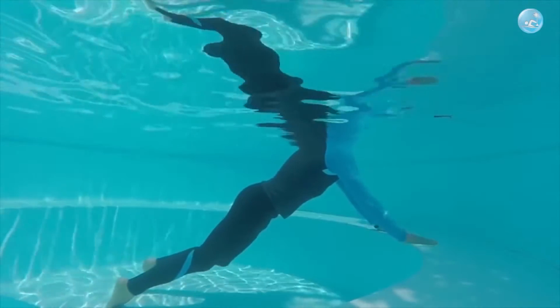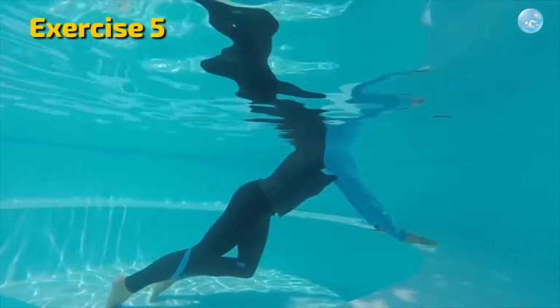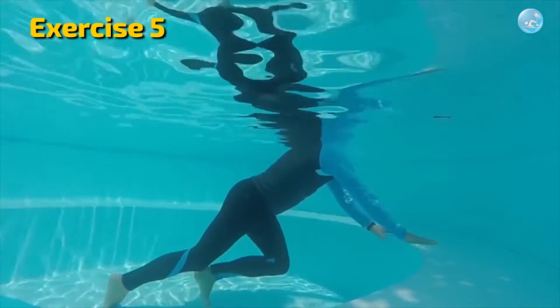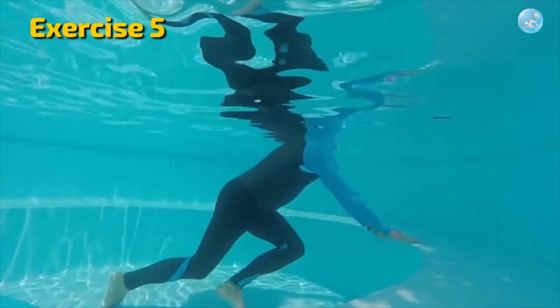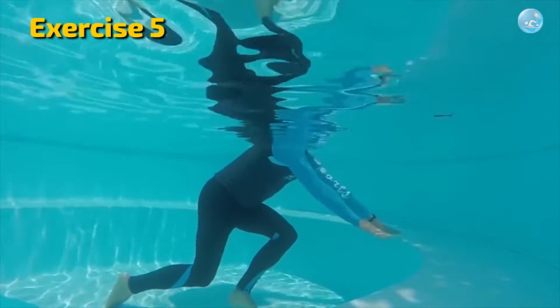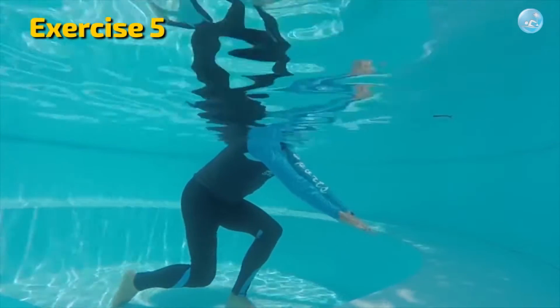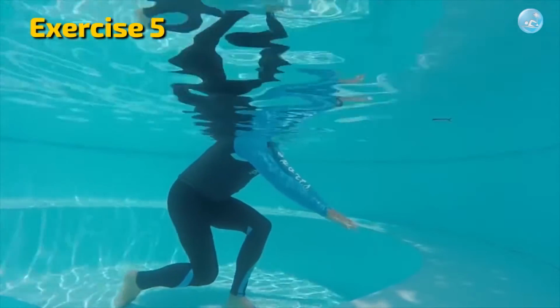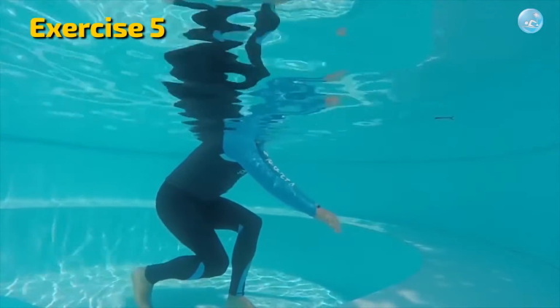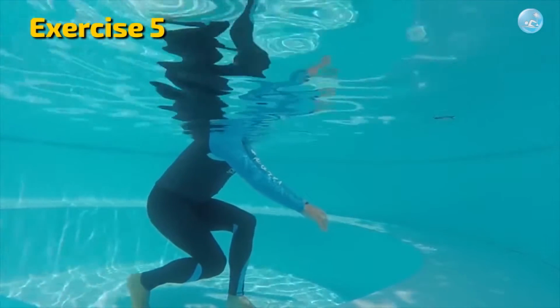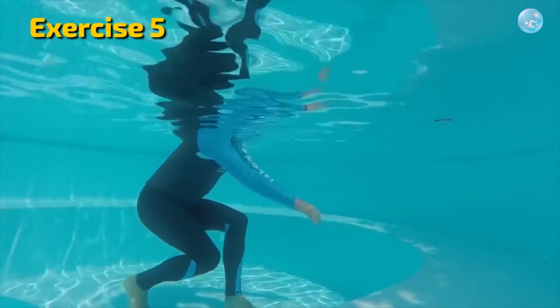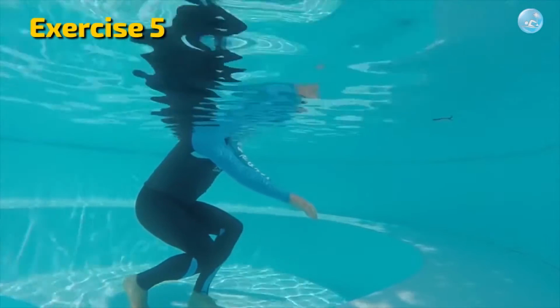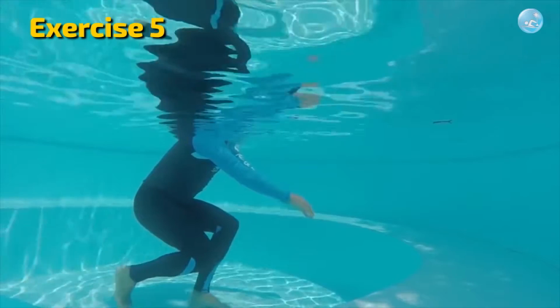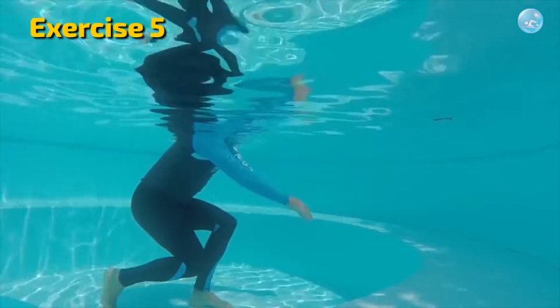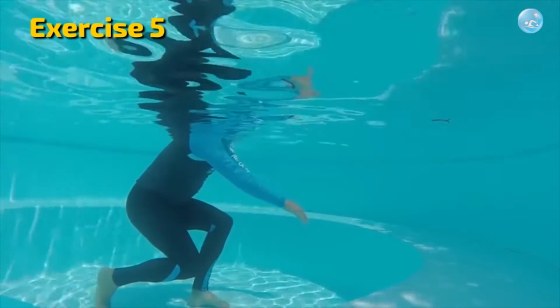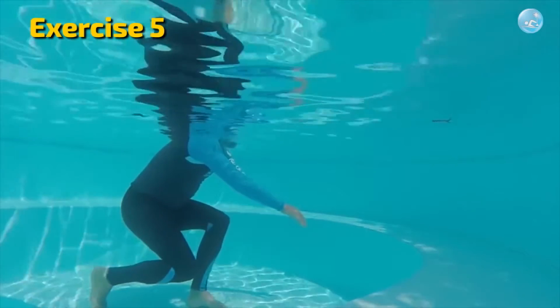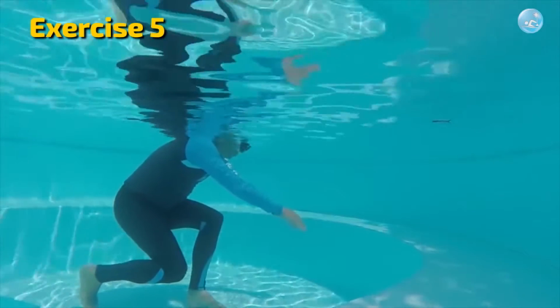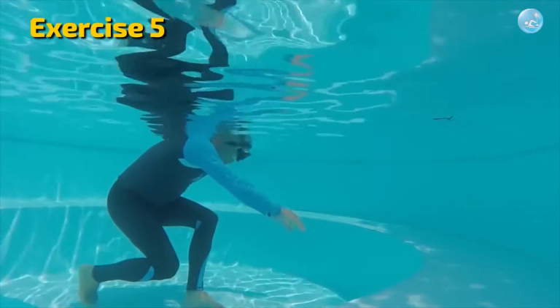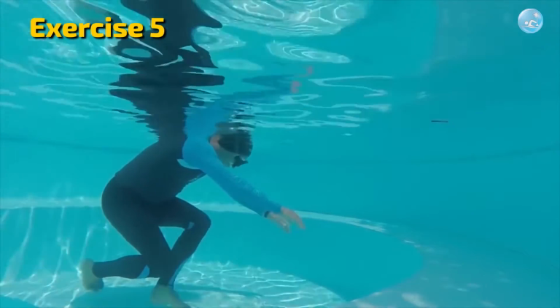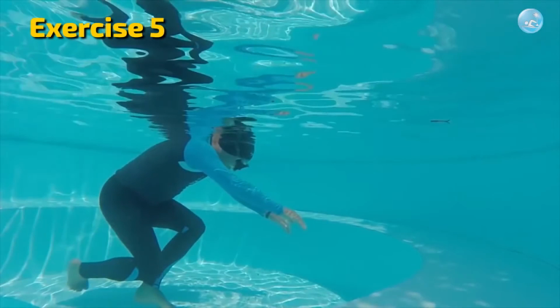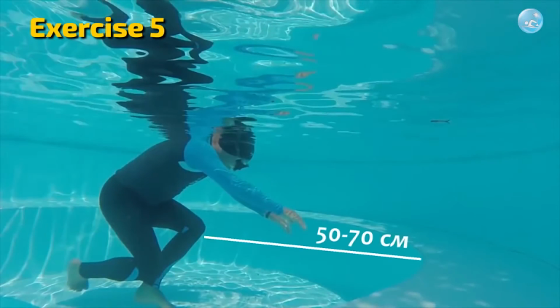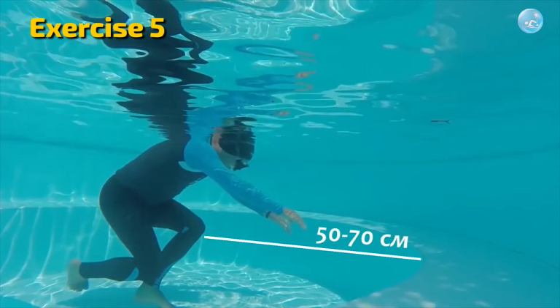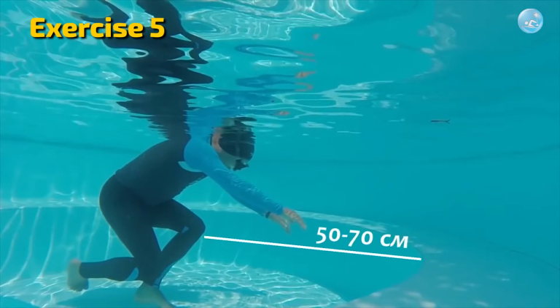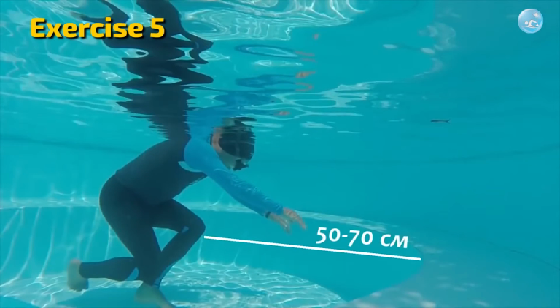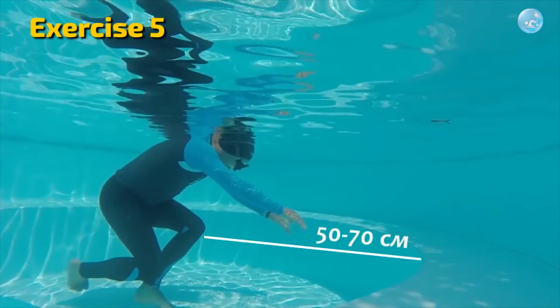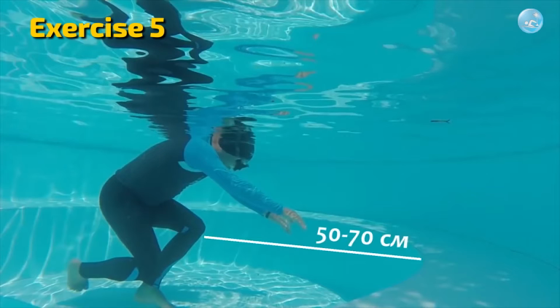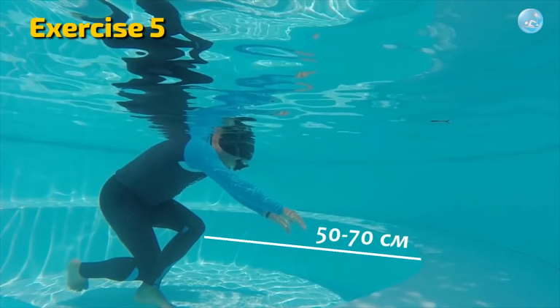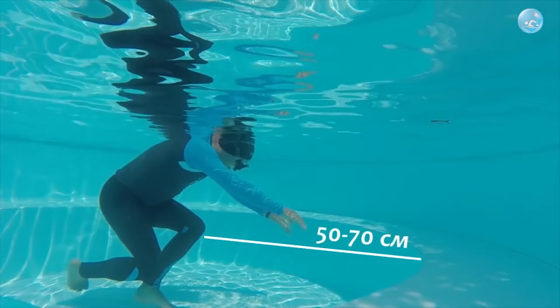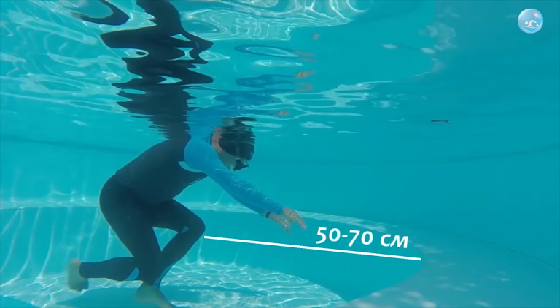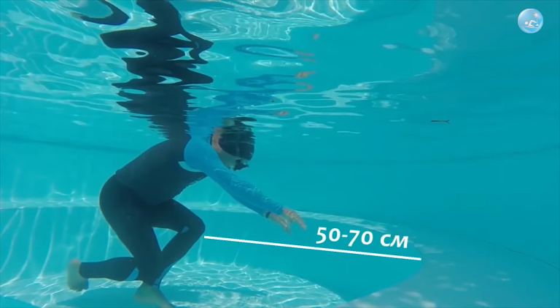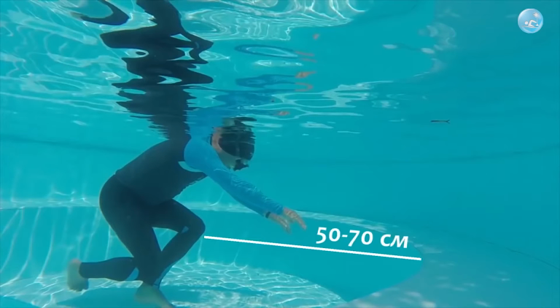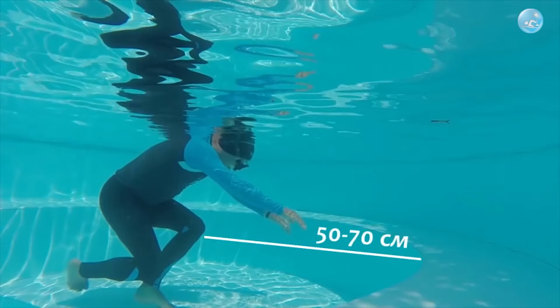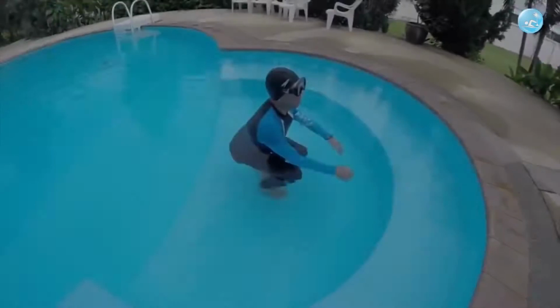Fifth exercise: now it is time to move away a little from your support, but so that your face is still turned toward it and you stay no more than 50 to 70 centimeters away from the support in the water.